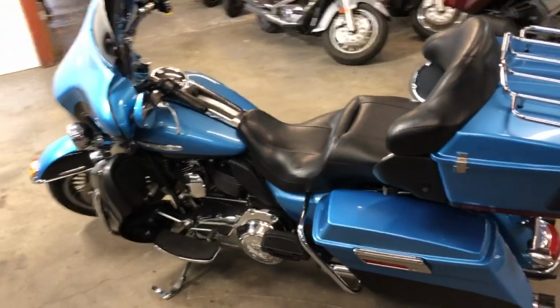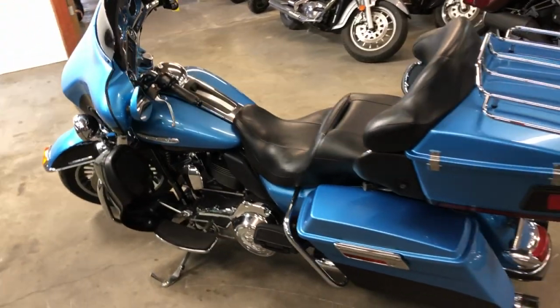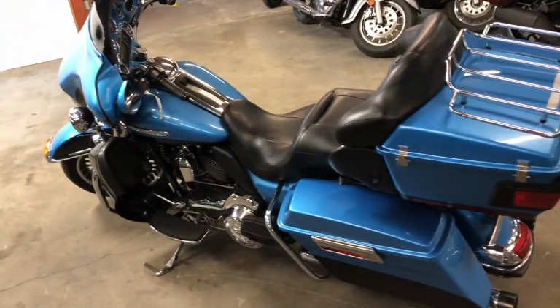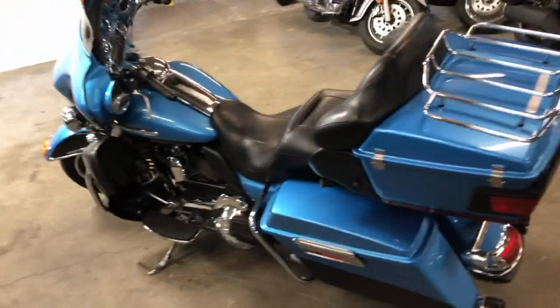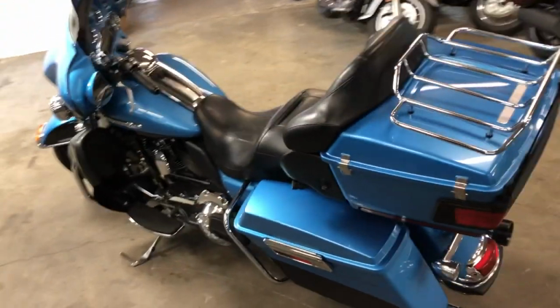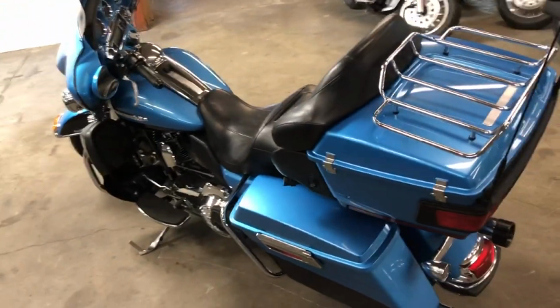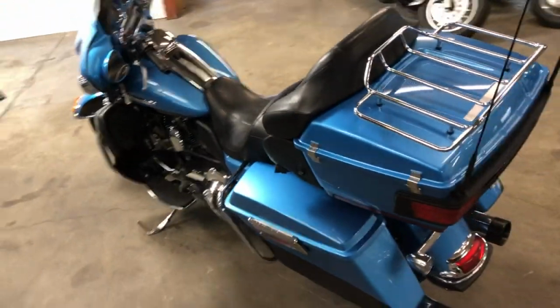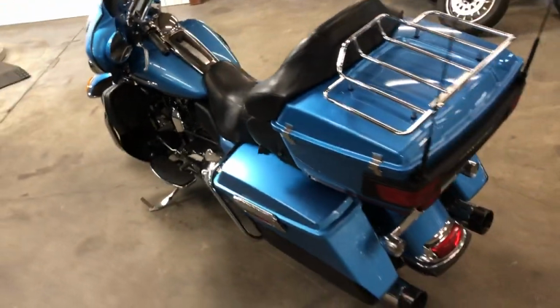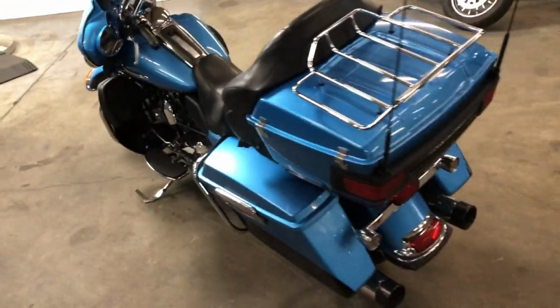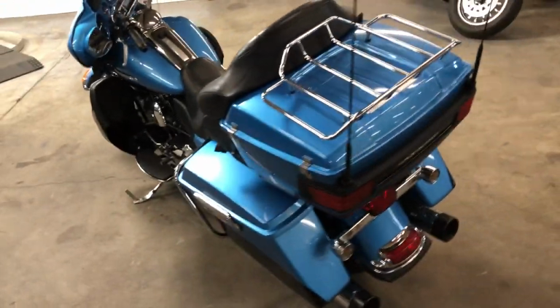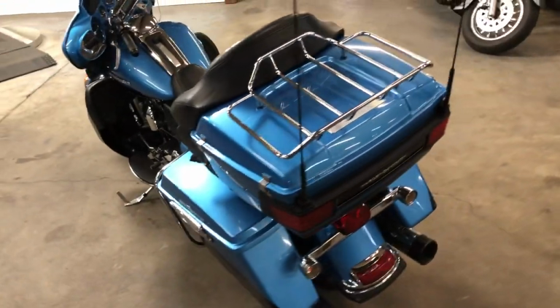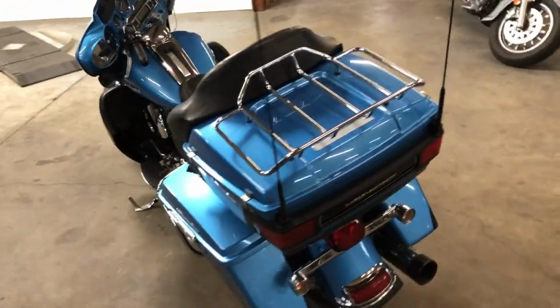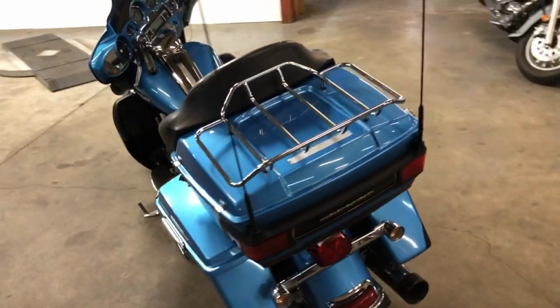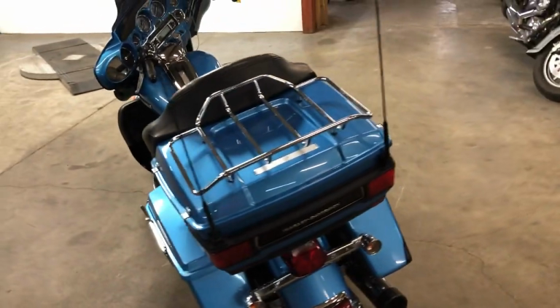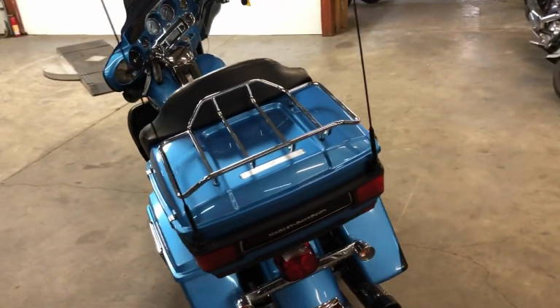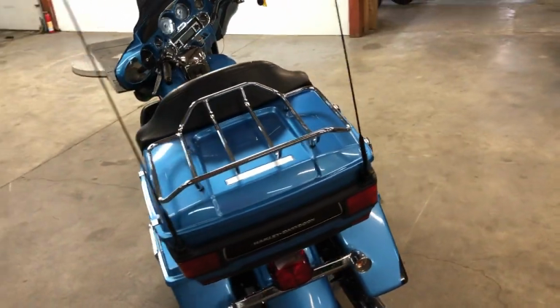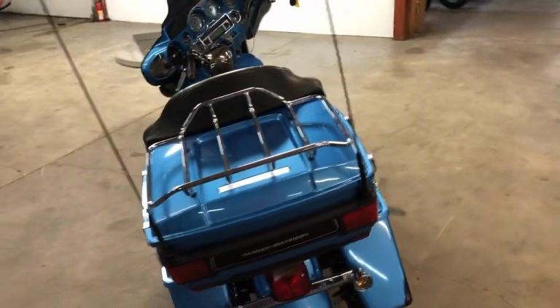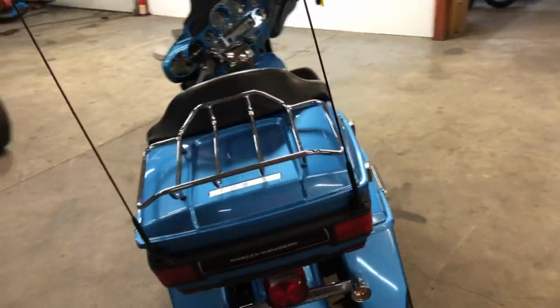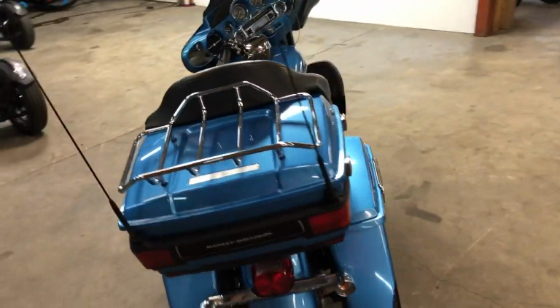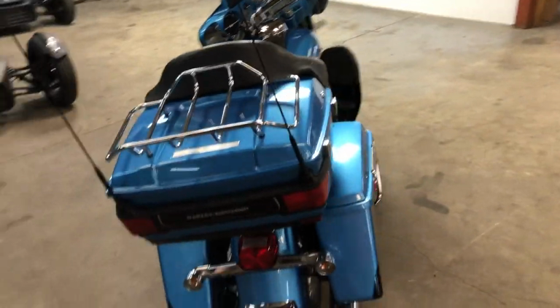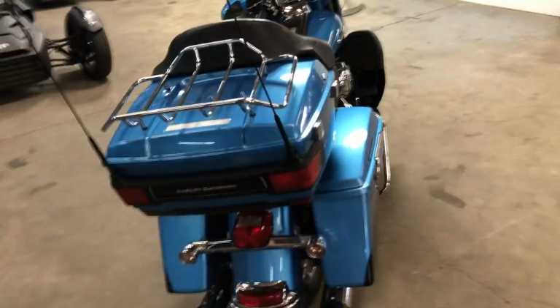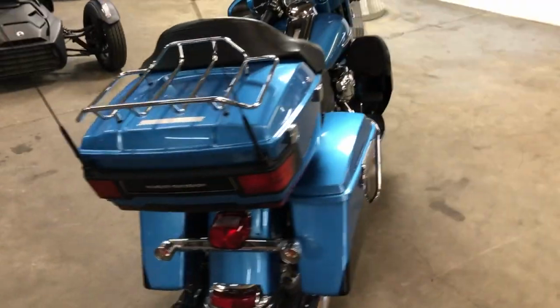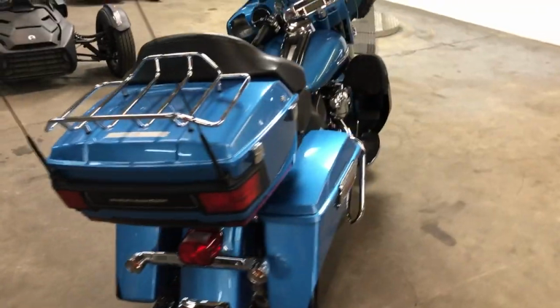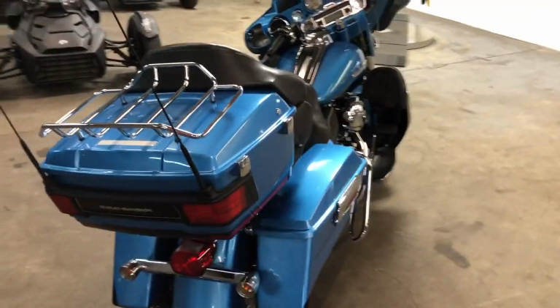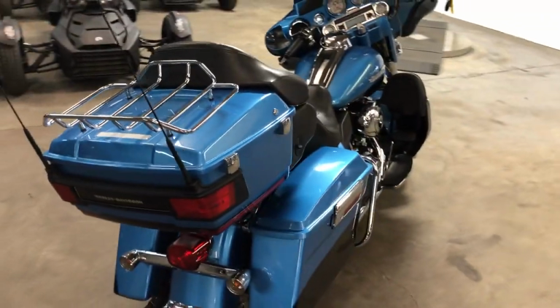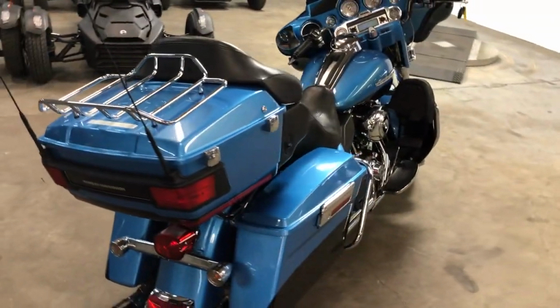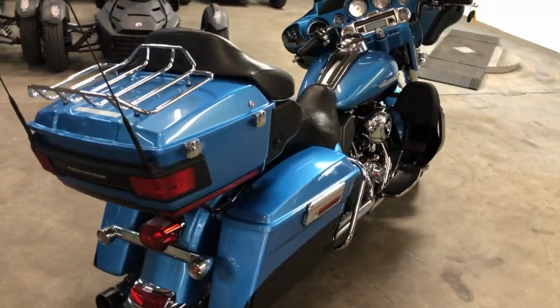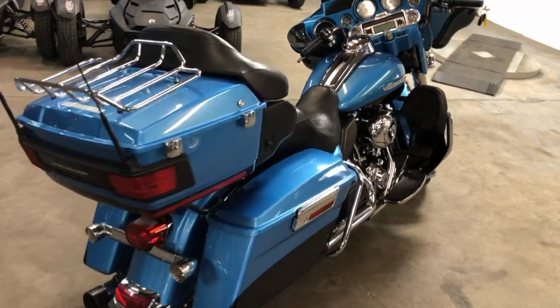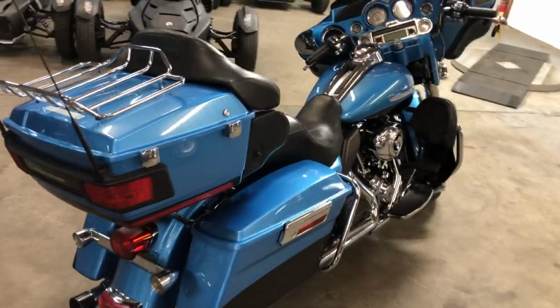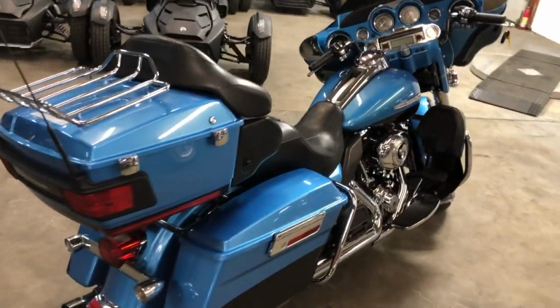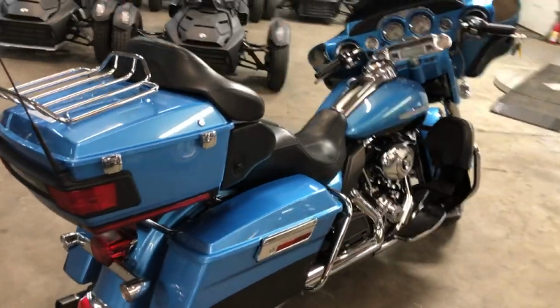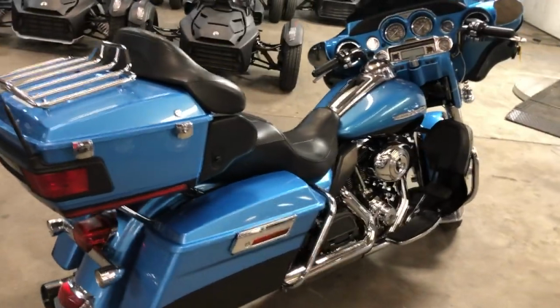You can buy this one with confidence. That's a 2011 at only $10,999. Give us a call guys: 810-648-9500.